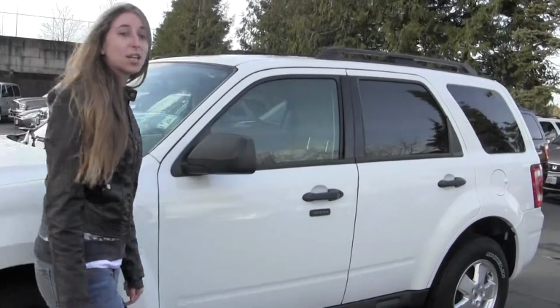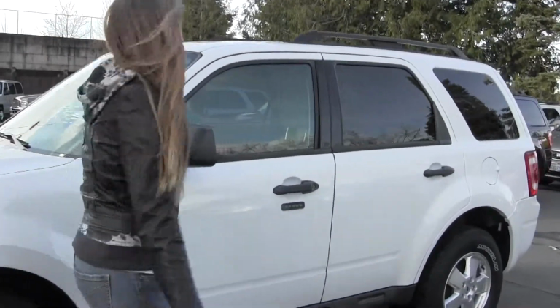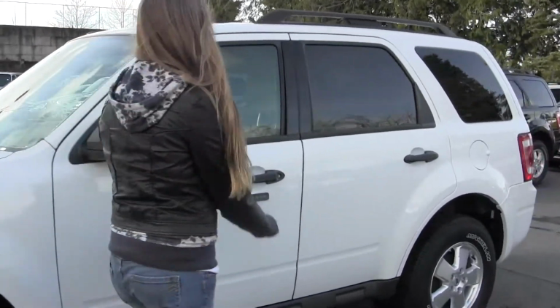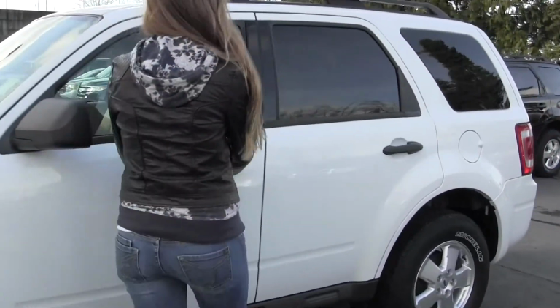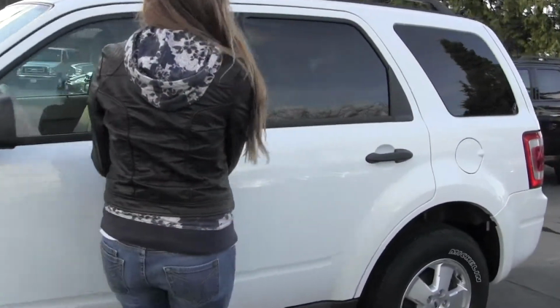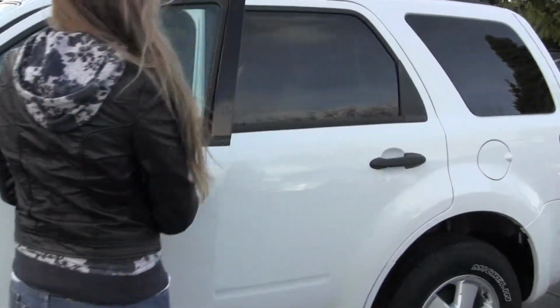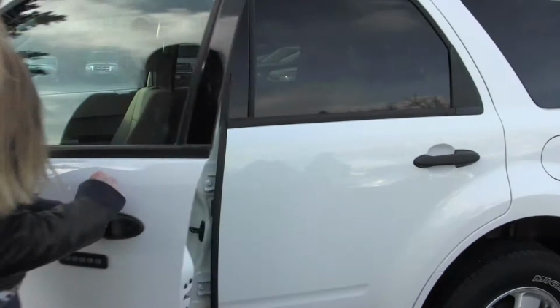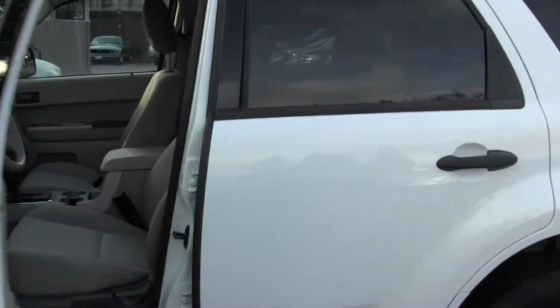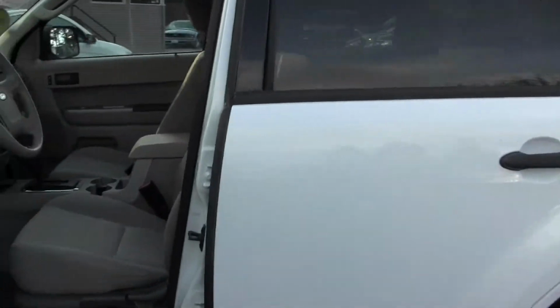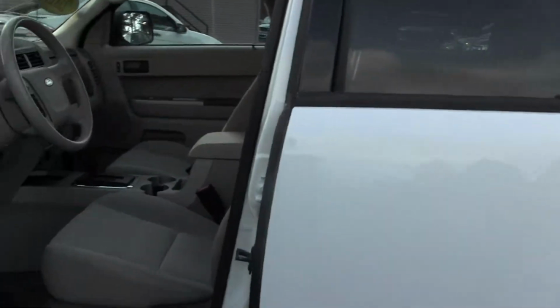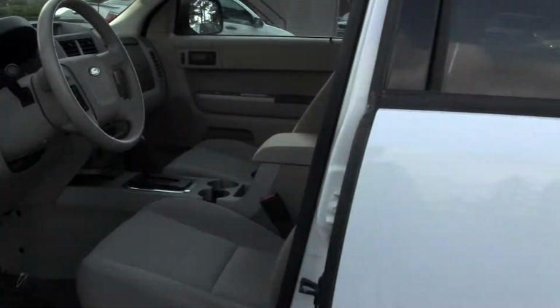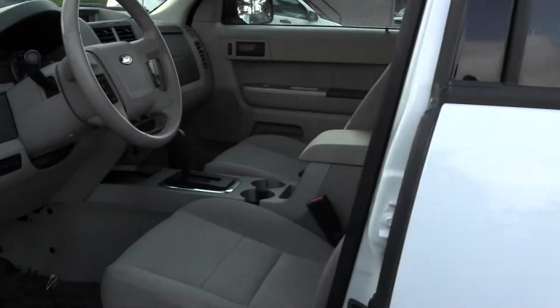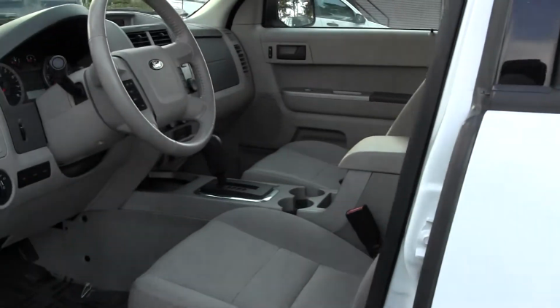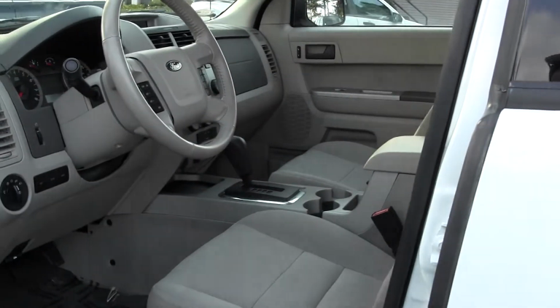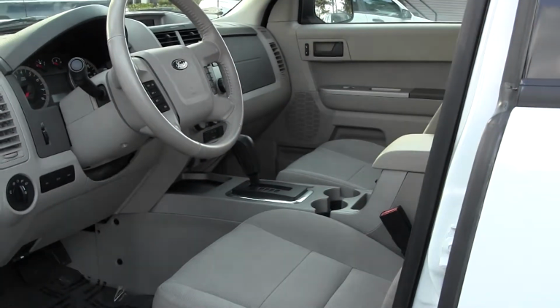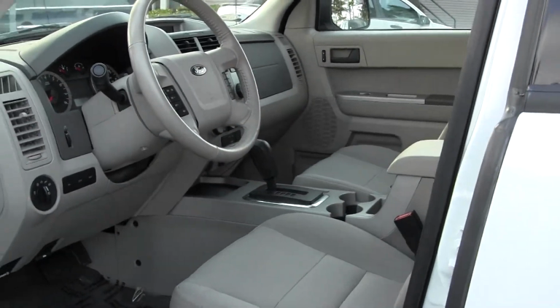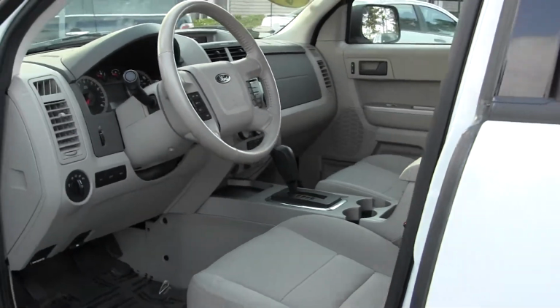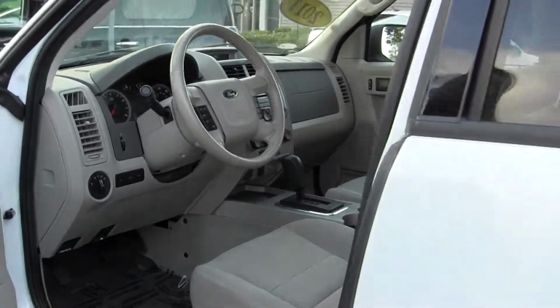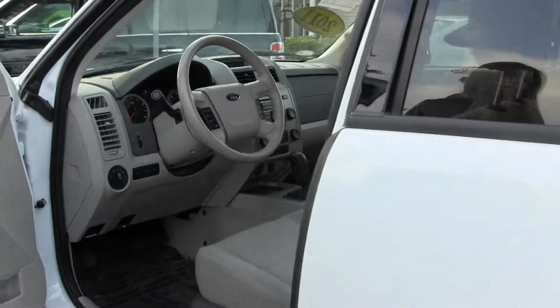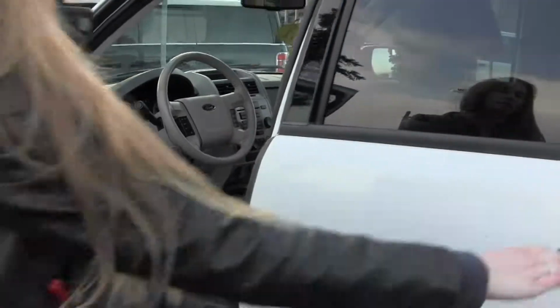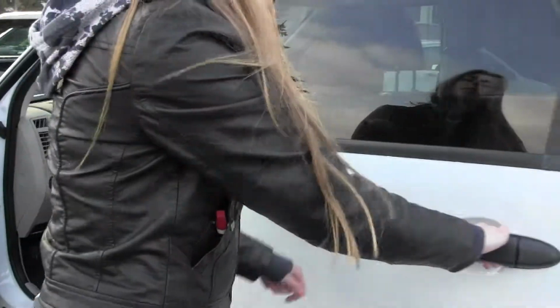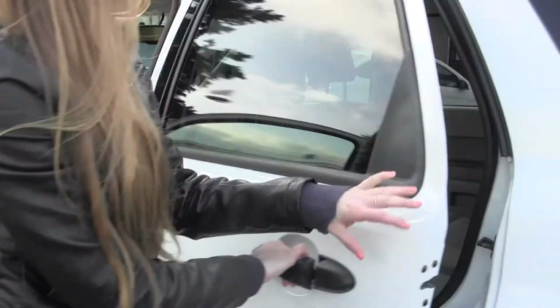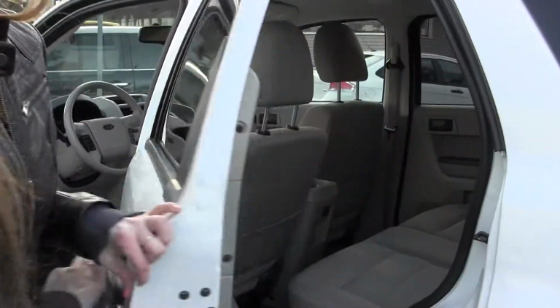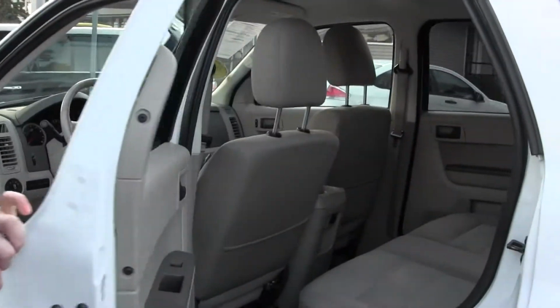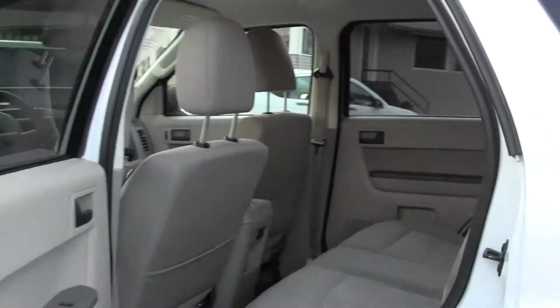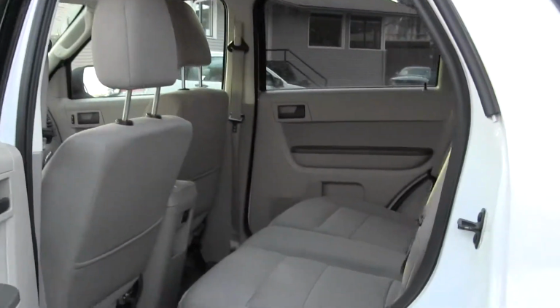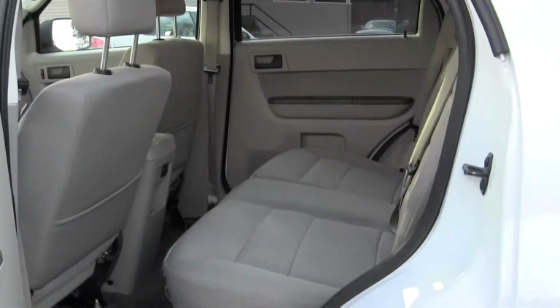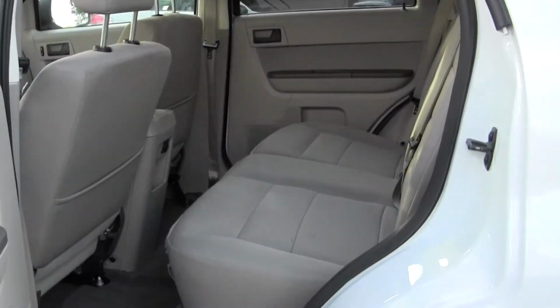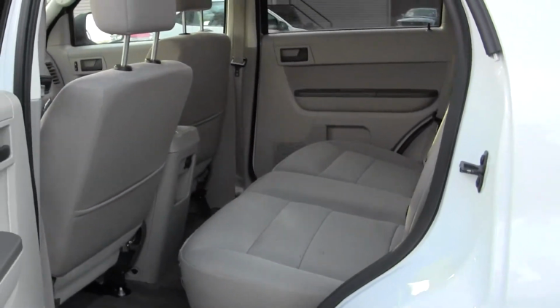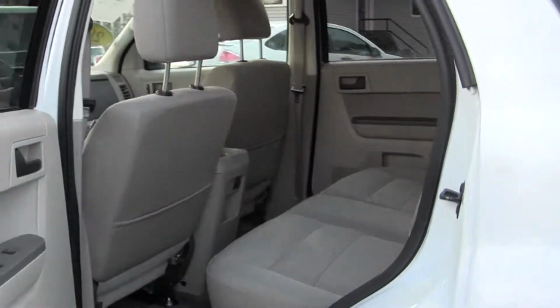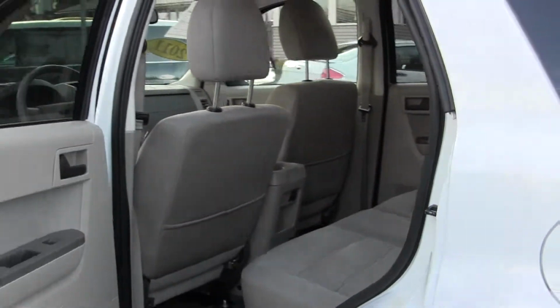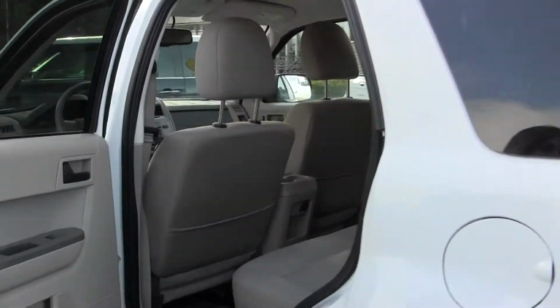Let's take a look on the inside. Inside, you have your nice cloth seating, automatic transmission, and iPod integration. The back seat comfortably seats three. You can also fold those seats down for more space.